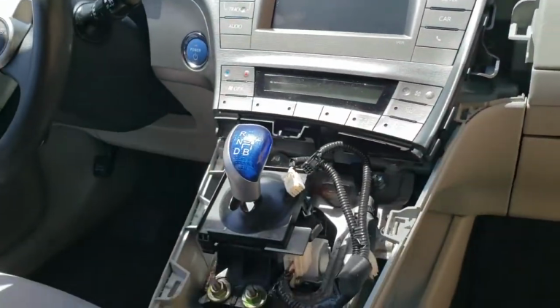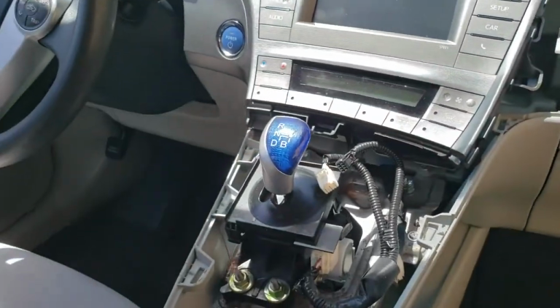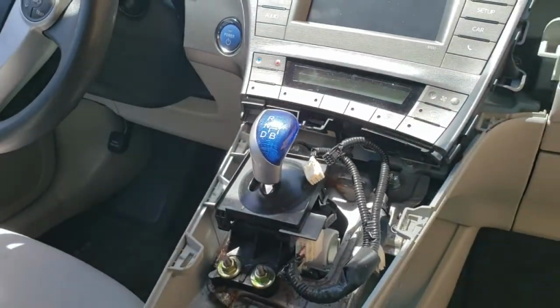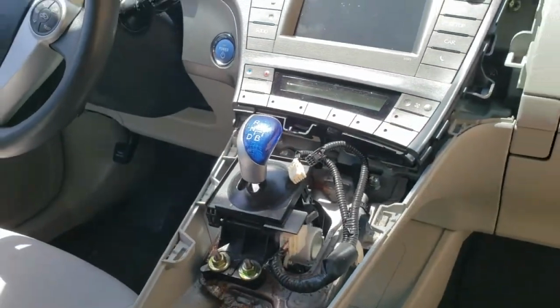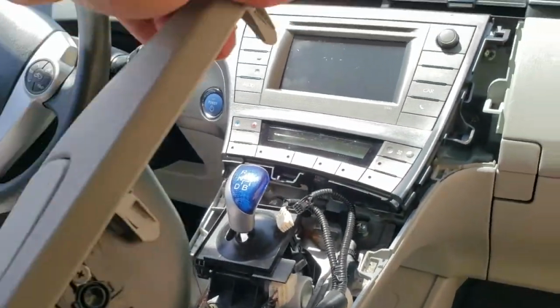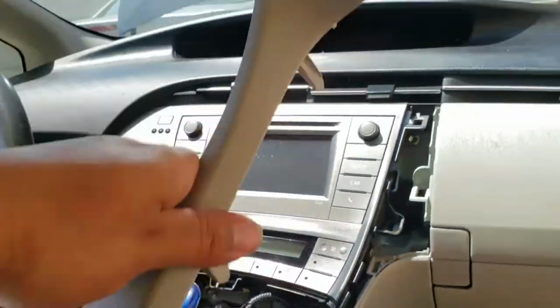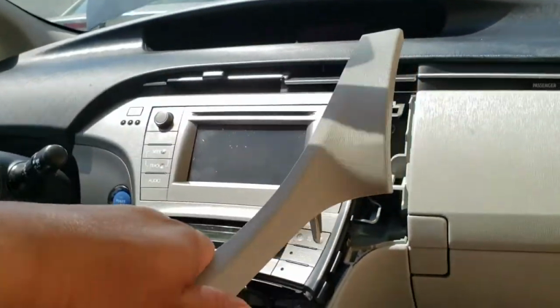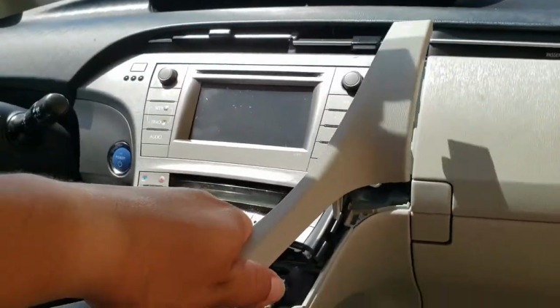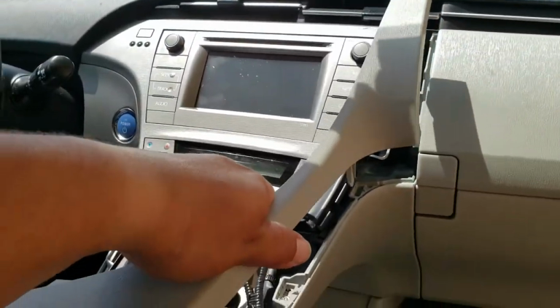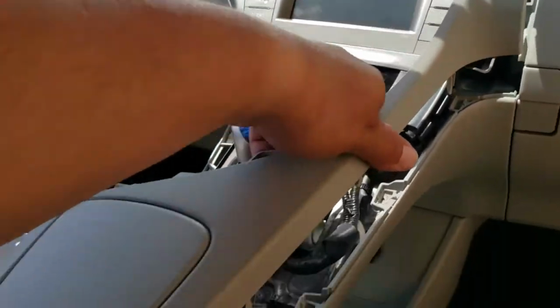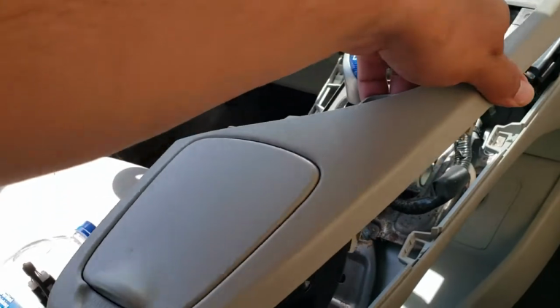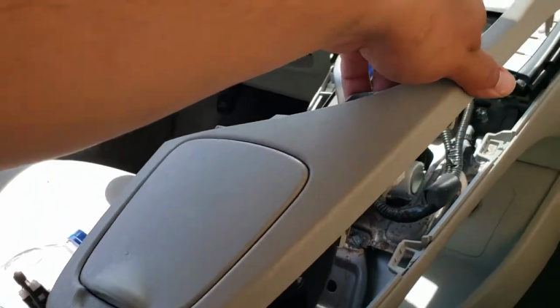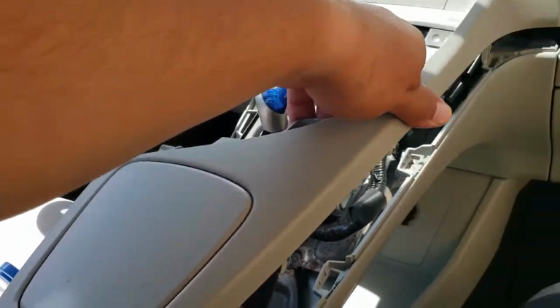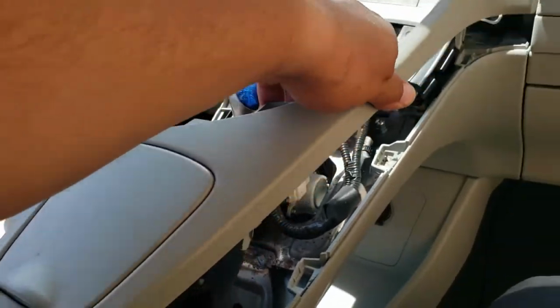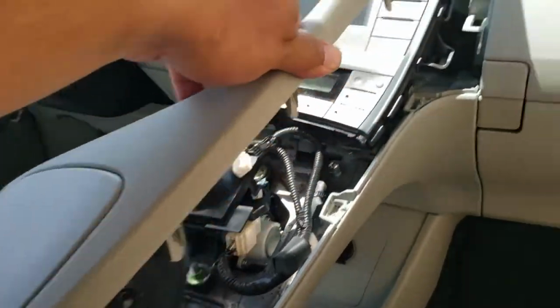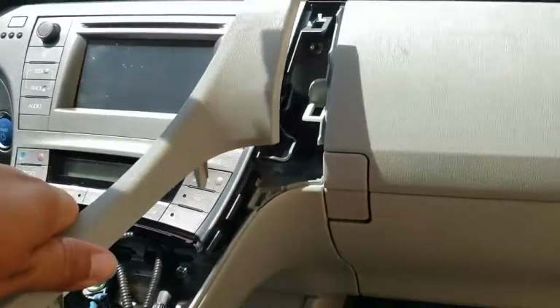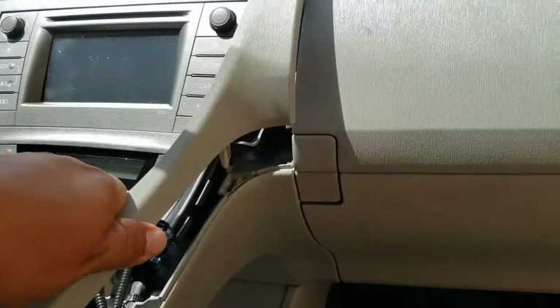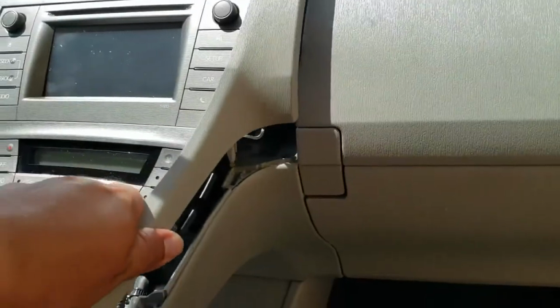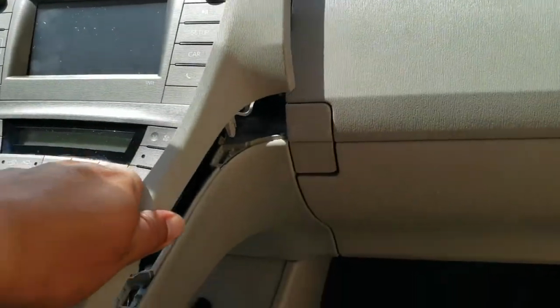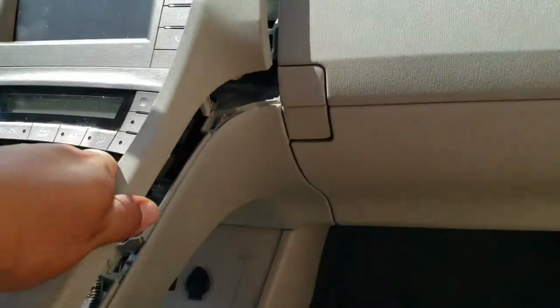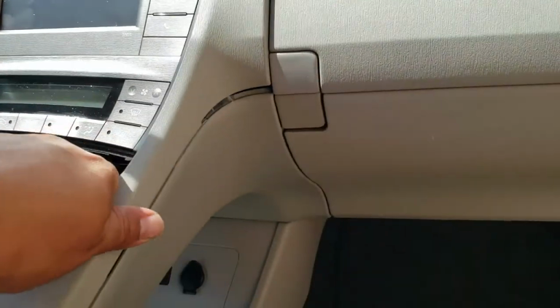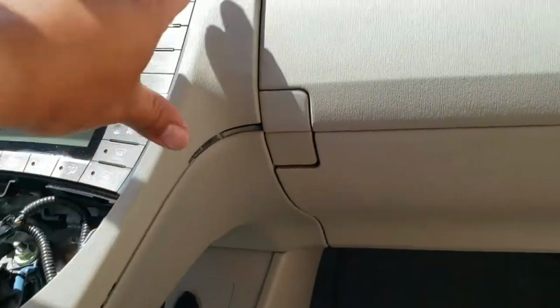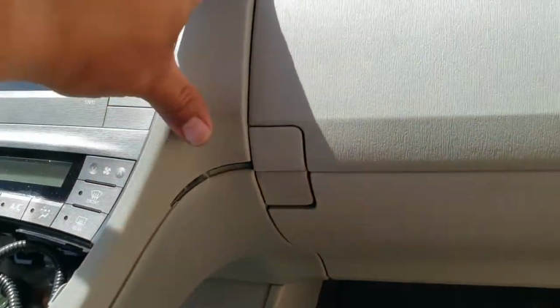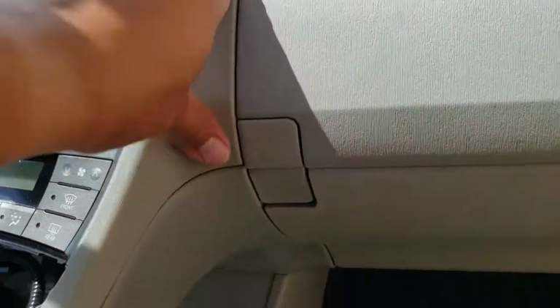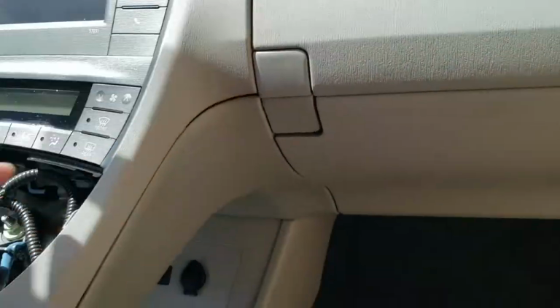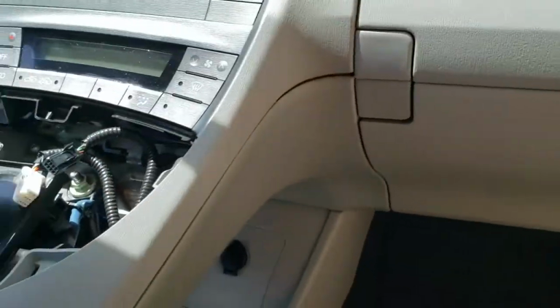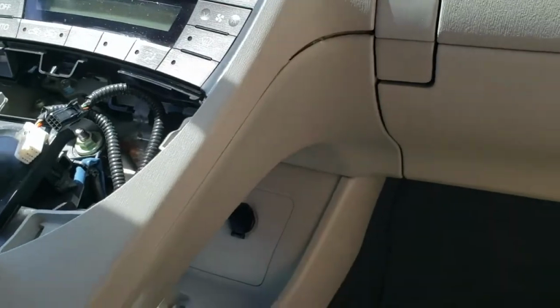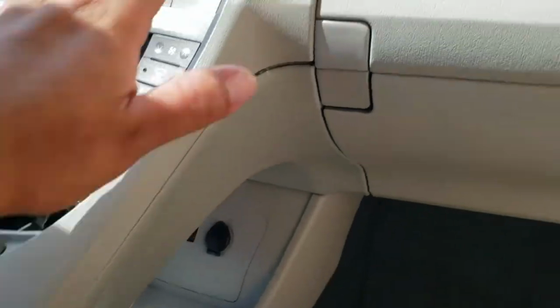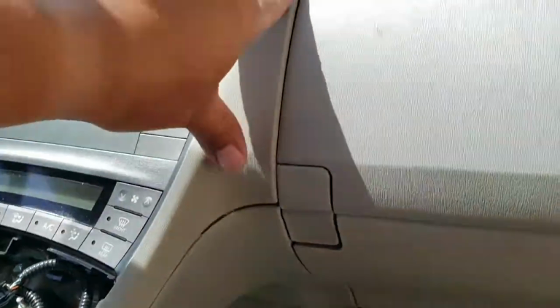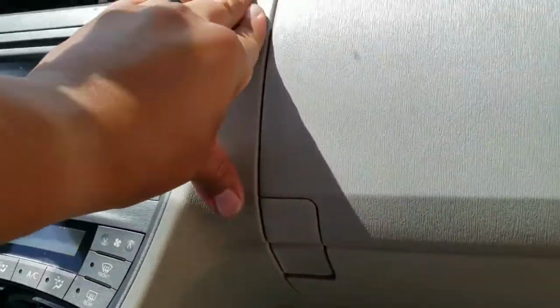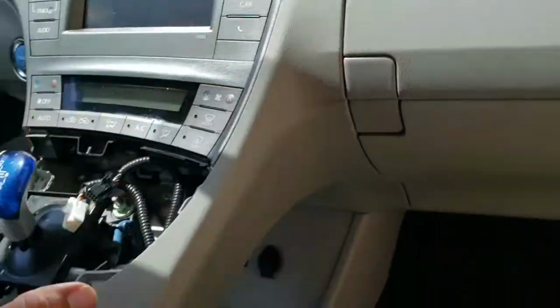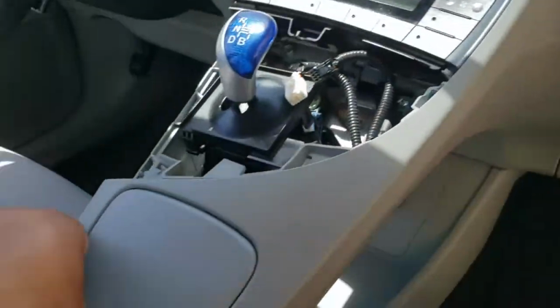Now we're going to put in this upper piece here. And this just goes into place, just like so. Perfect.